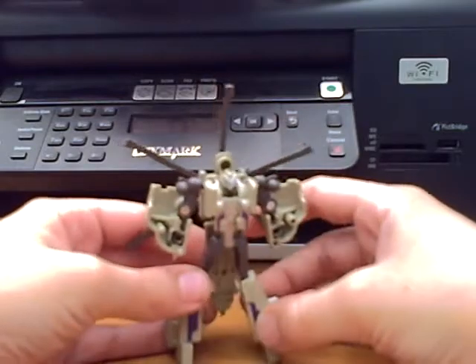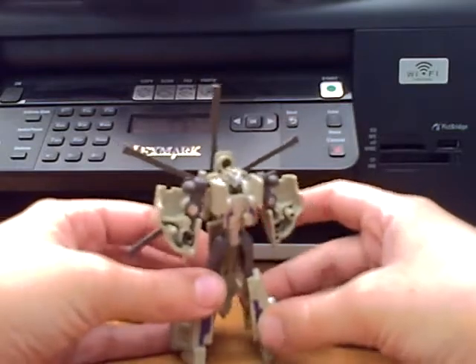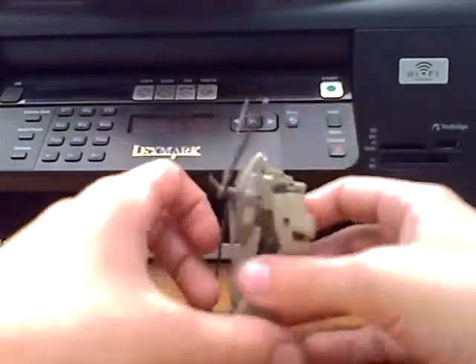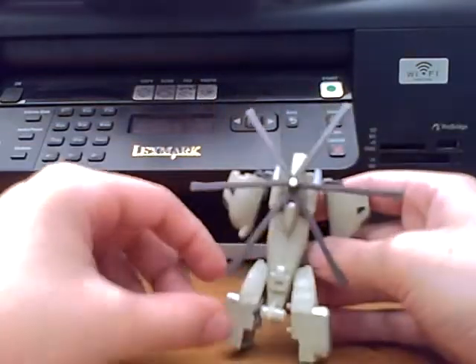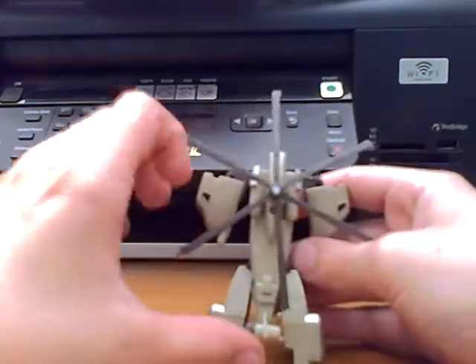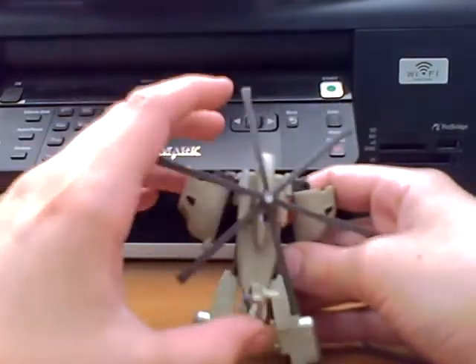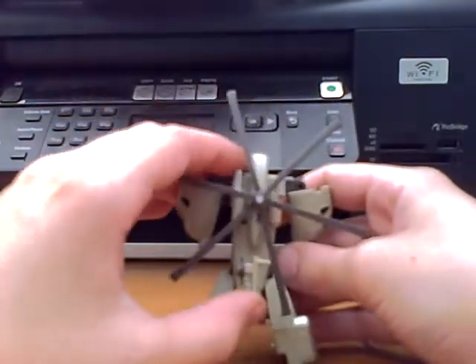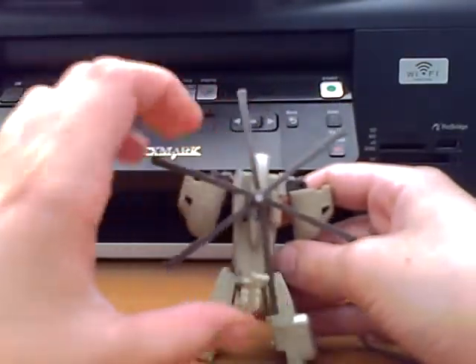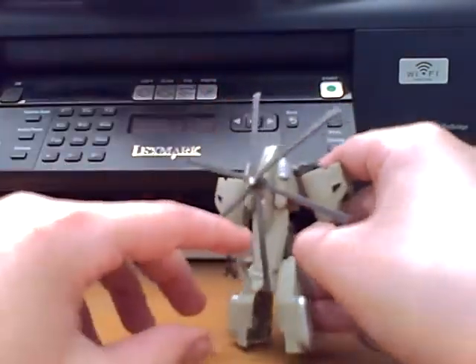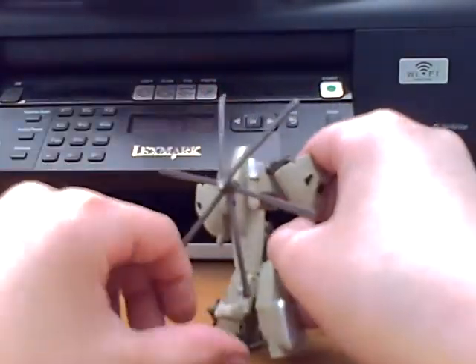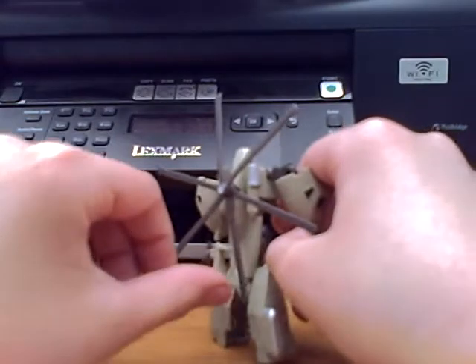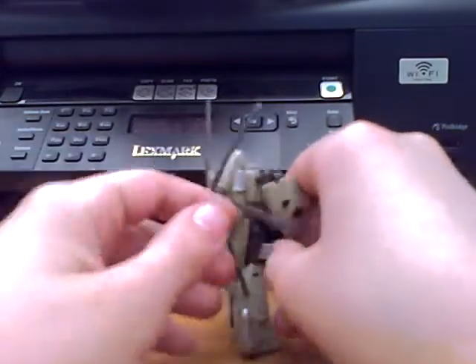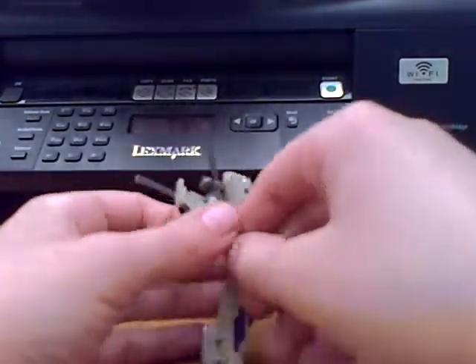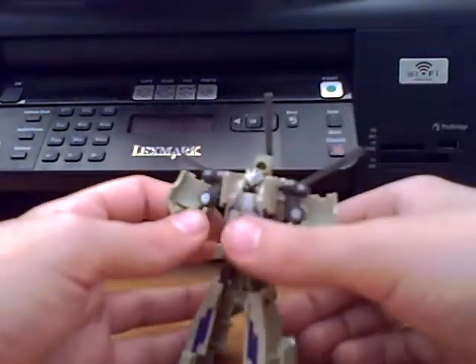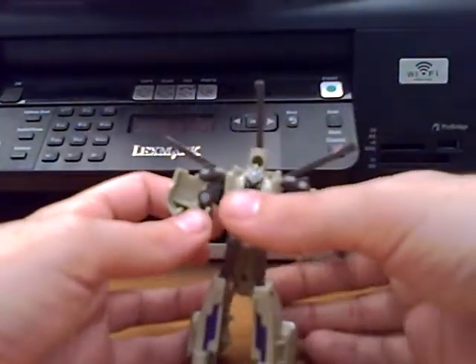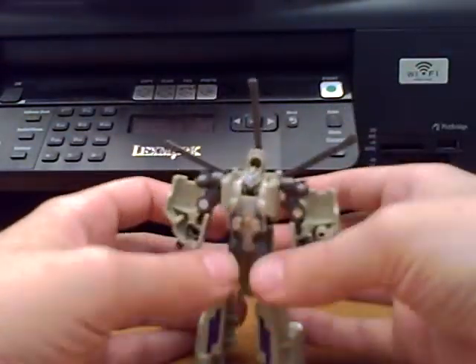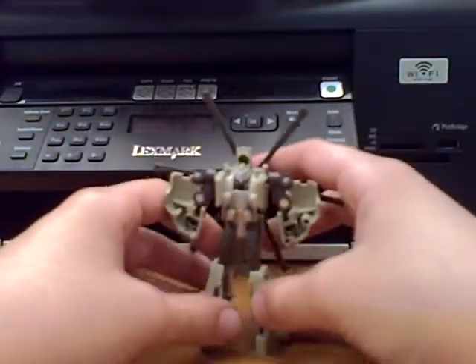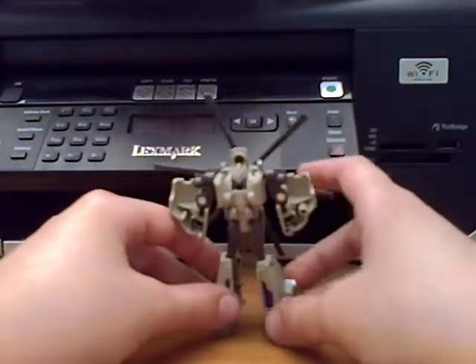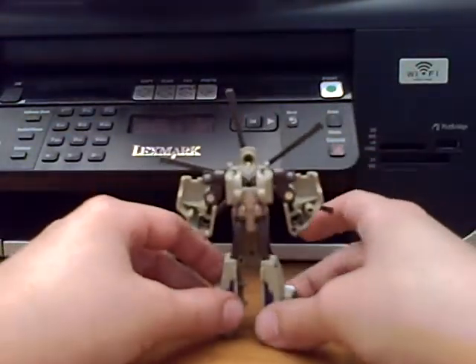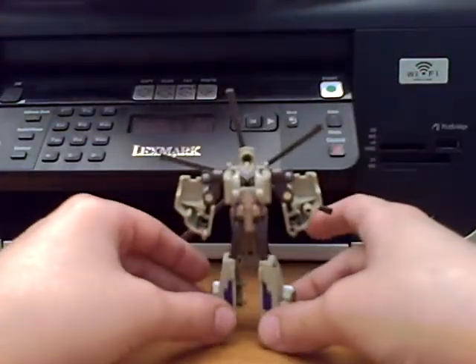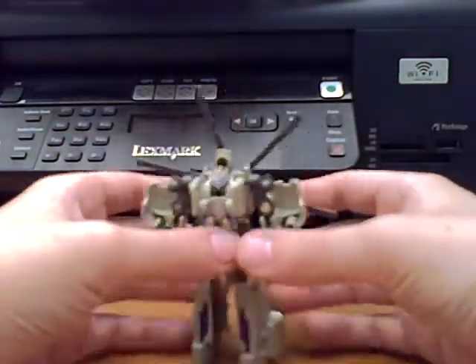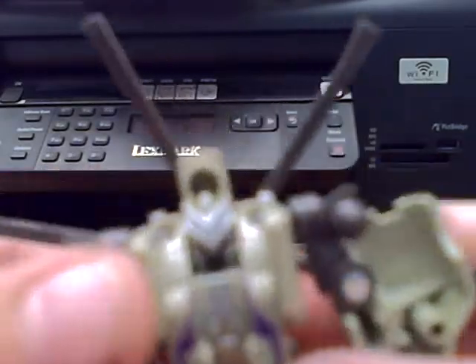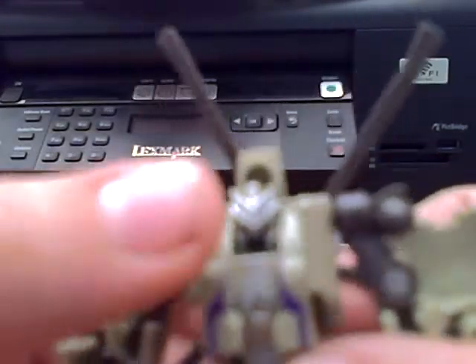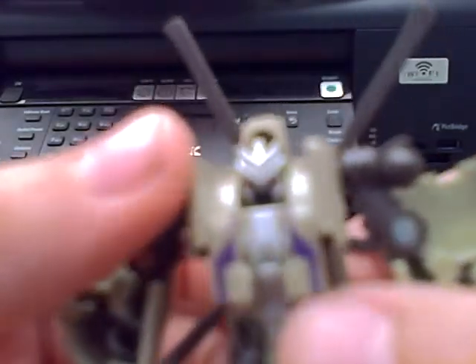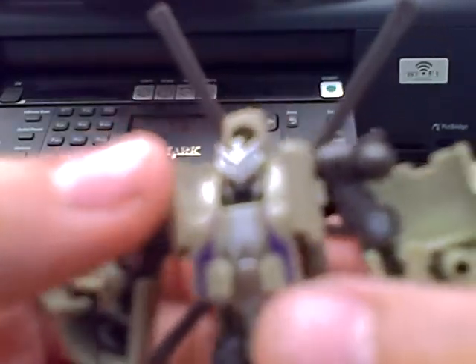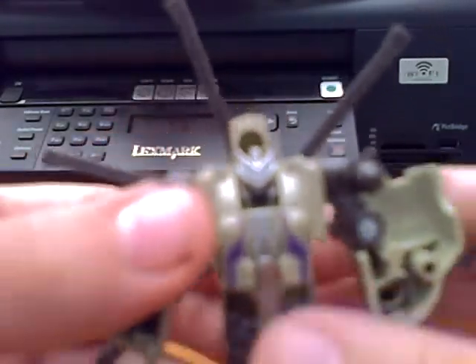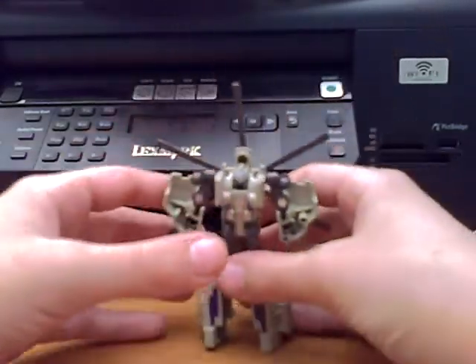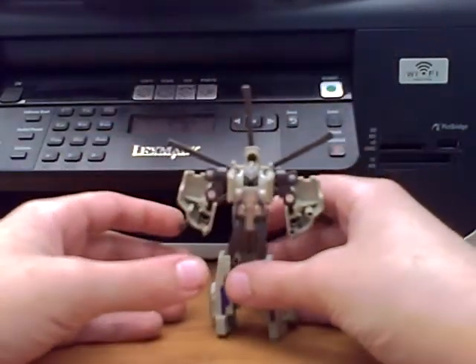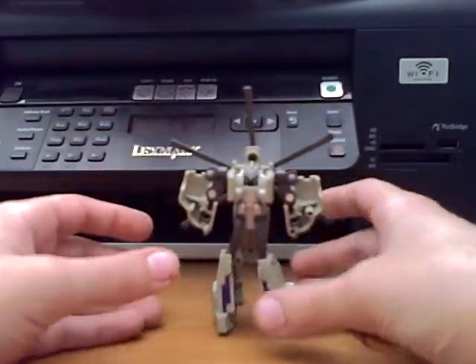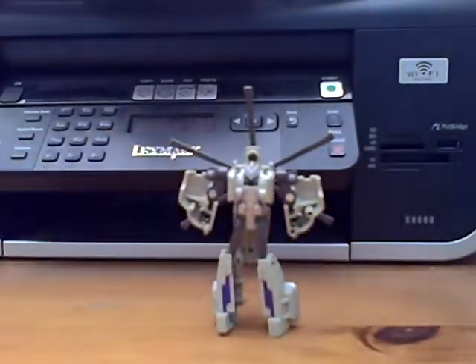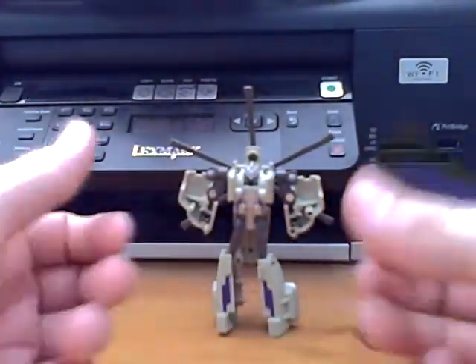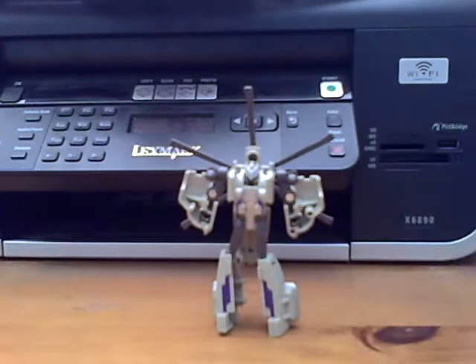There it is in robot mode — just lift the back piece up. It's a decent little robot mode. He's got like a red visor, don't know if you can see that, but yeah, it's a decent figure.